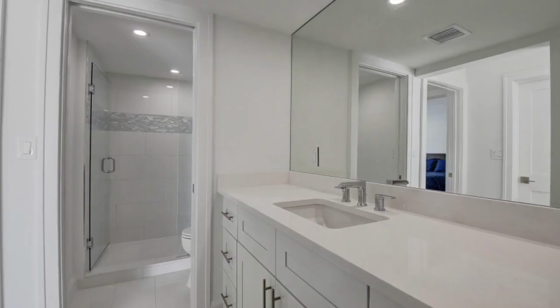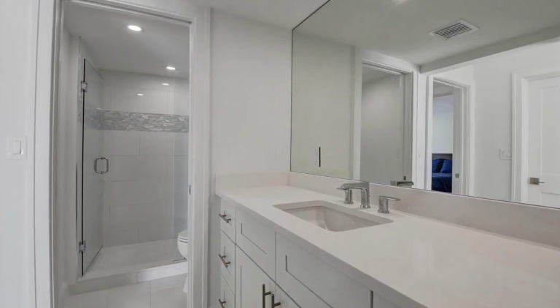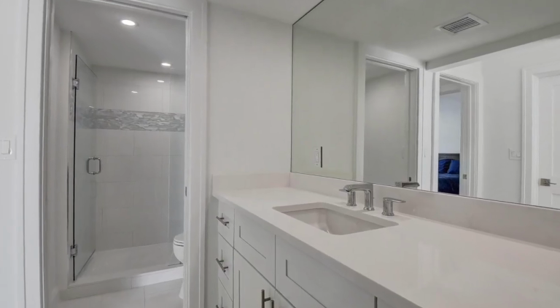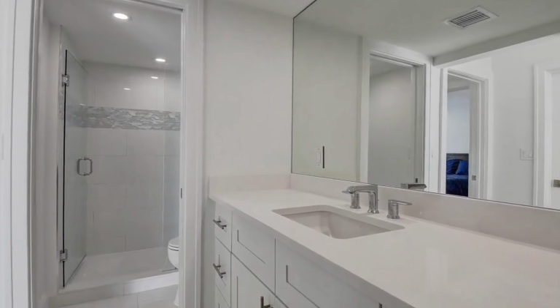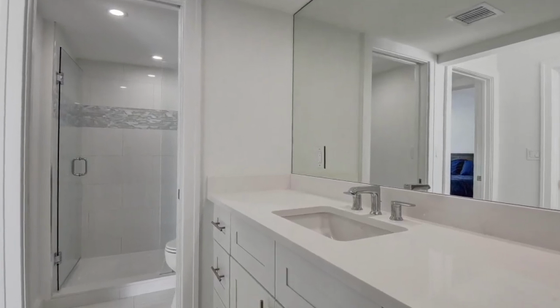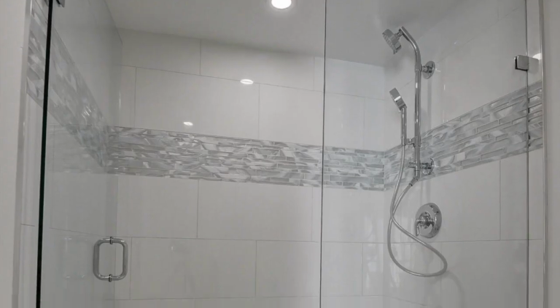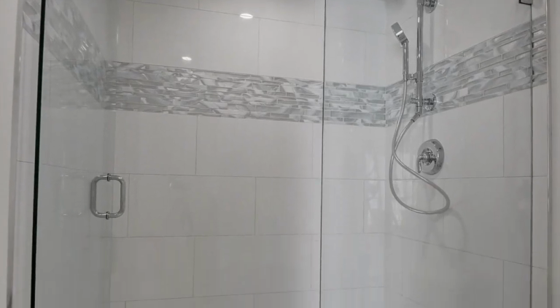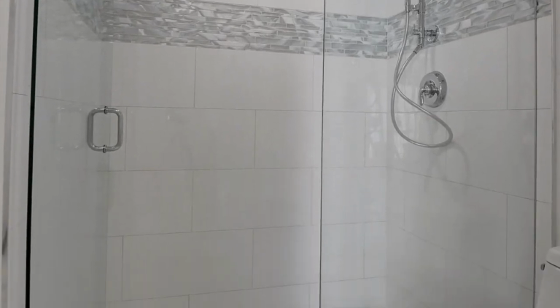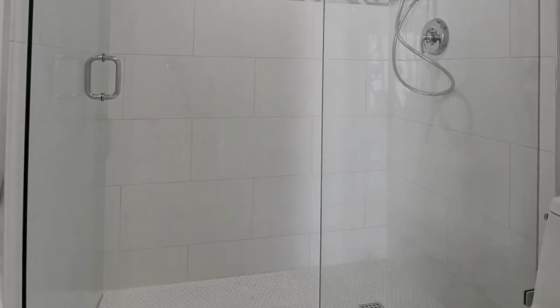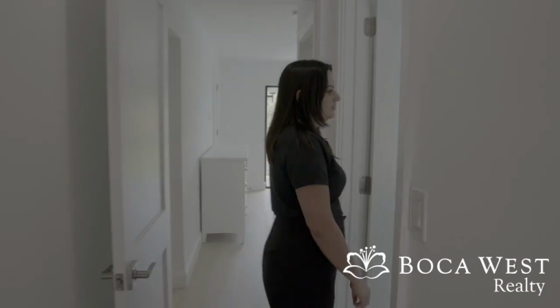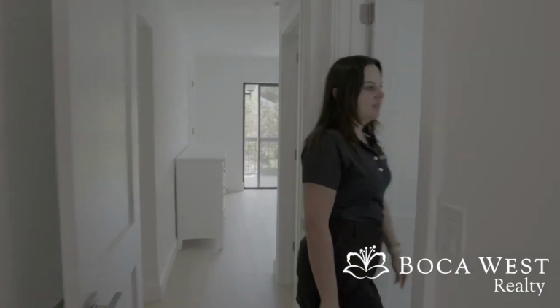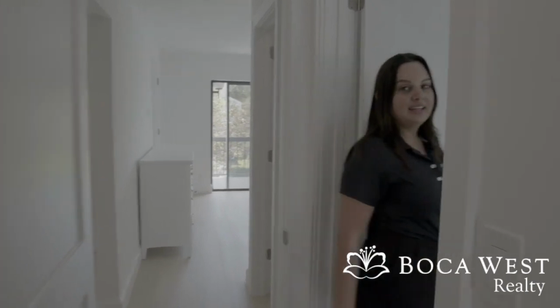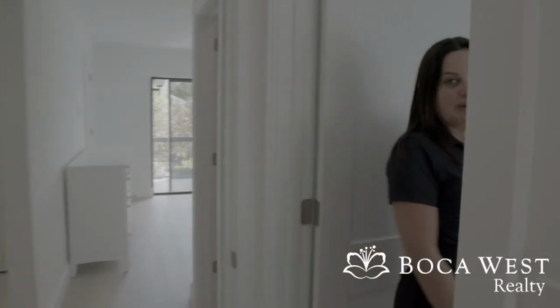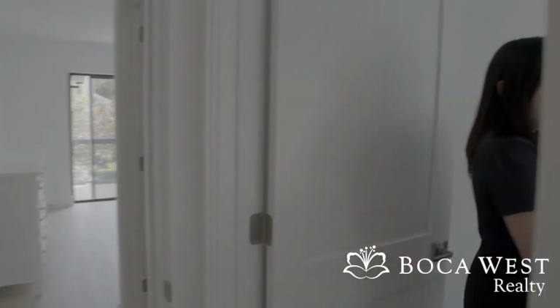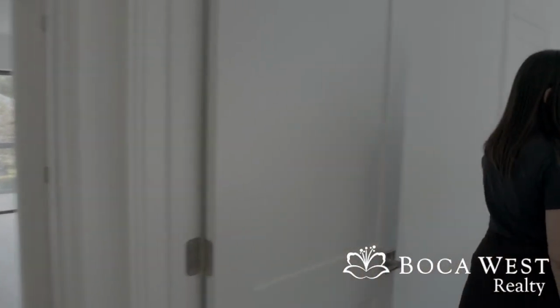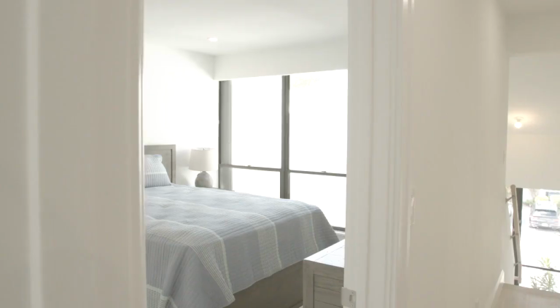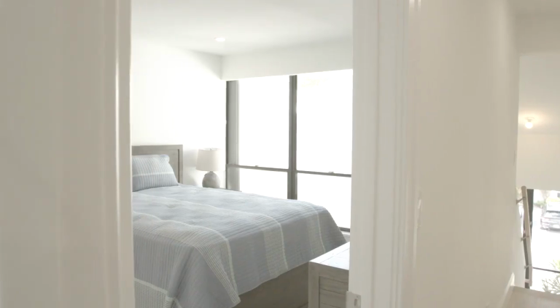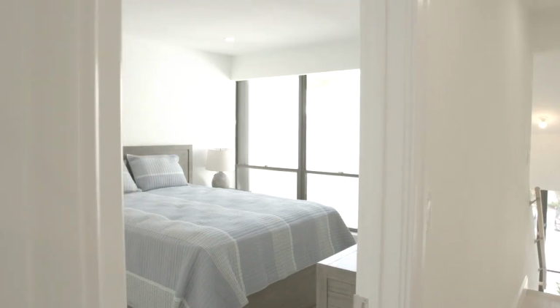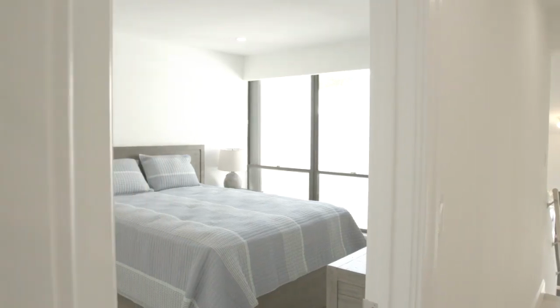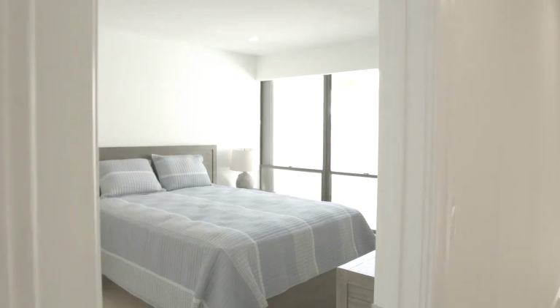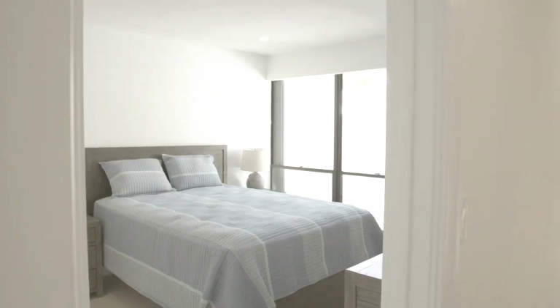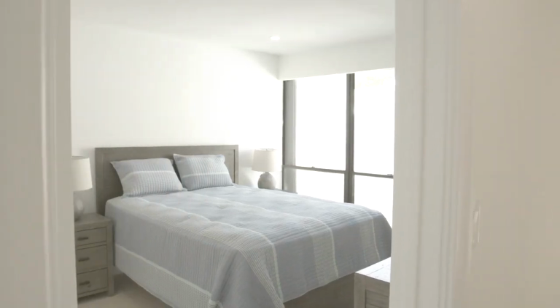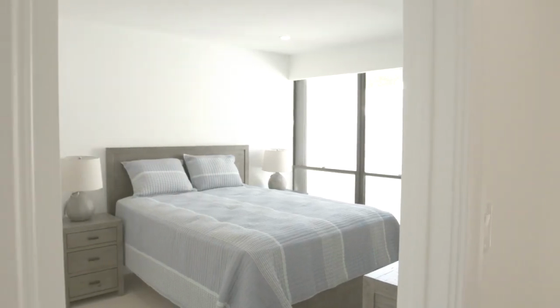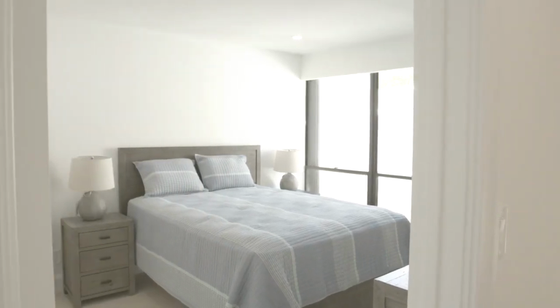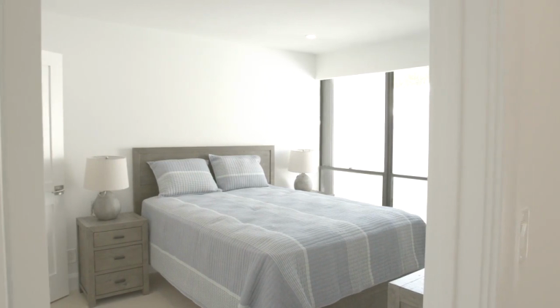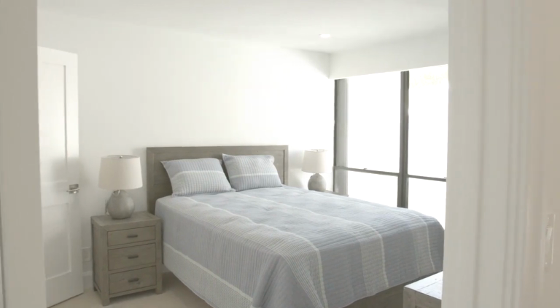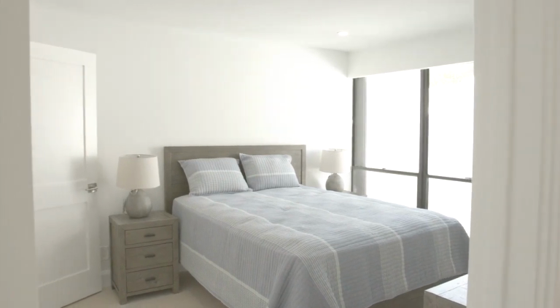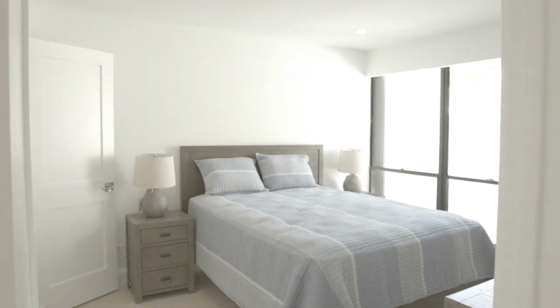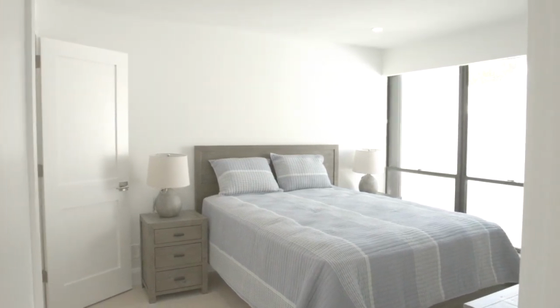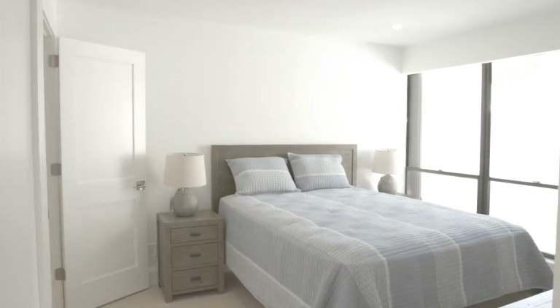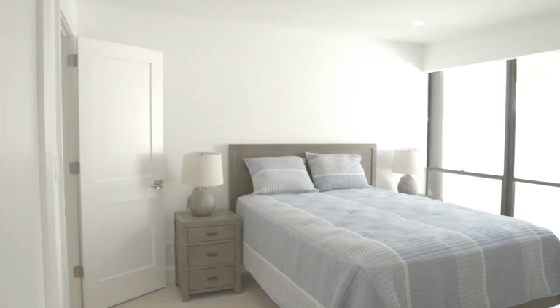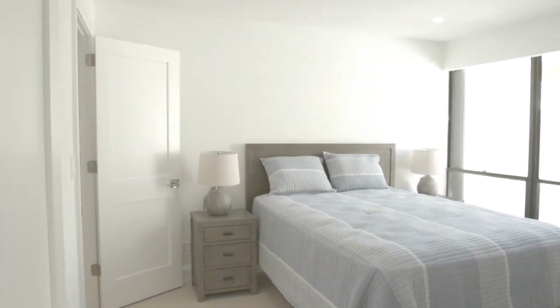On this level we have a full bathroom for guests. Guest bedroom, completely furnished. Lots of natural light and we've got recessed lighting and a walk-in closet.